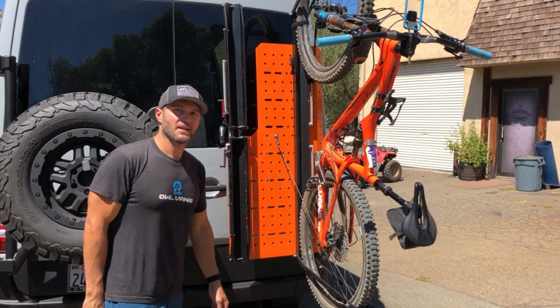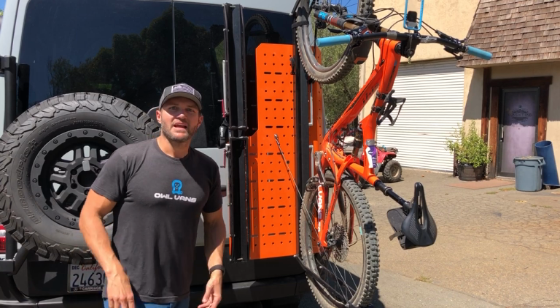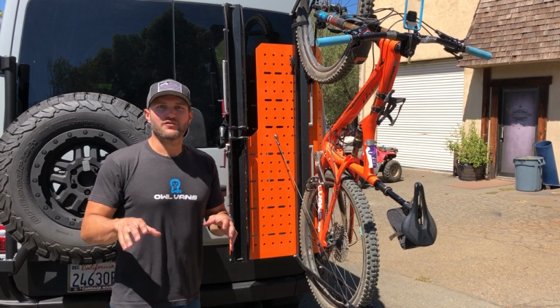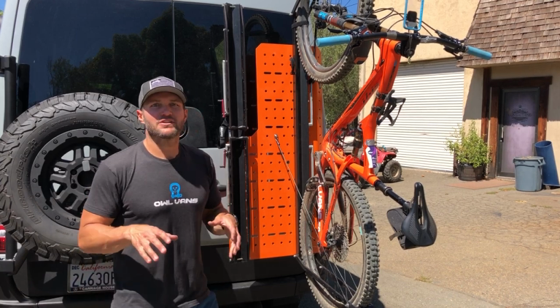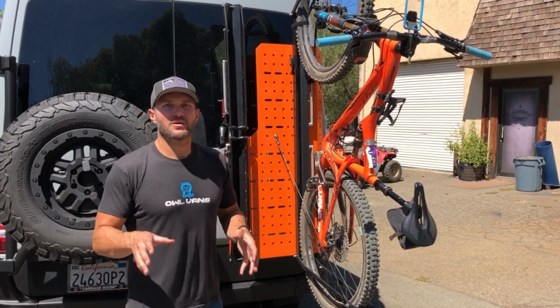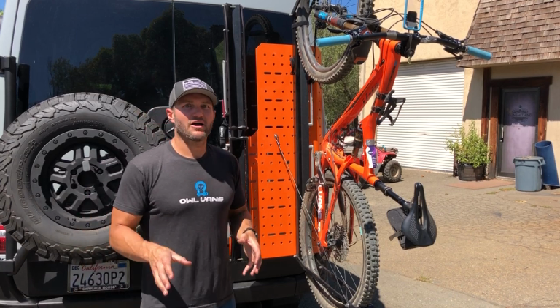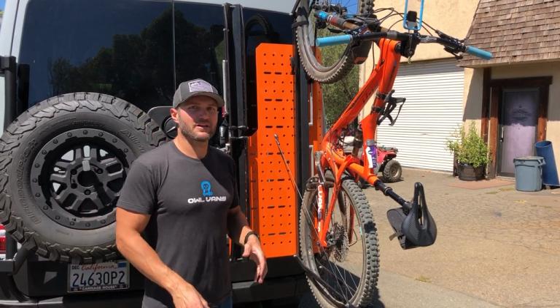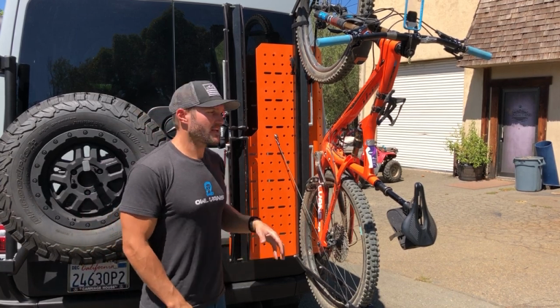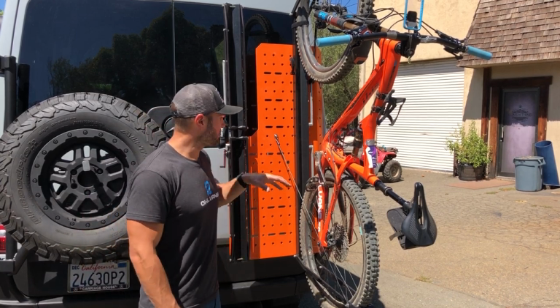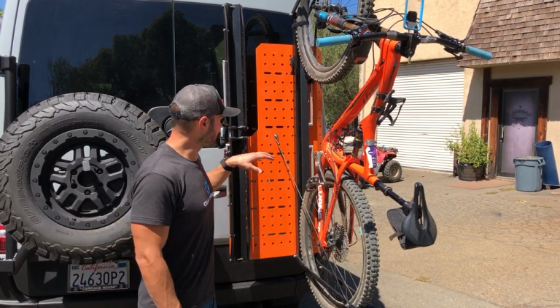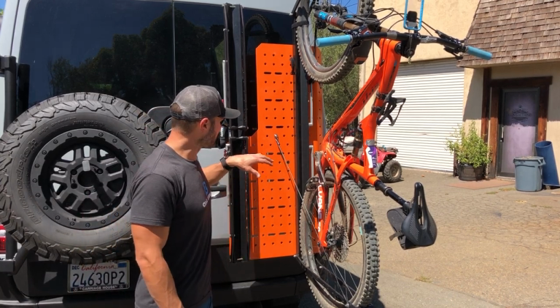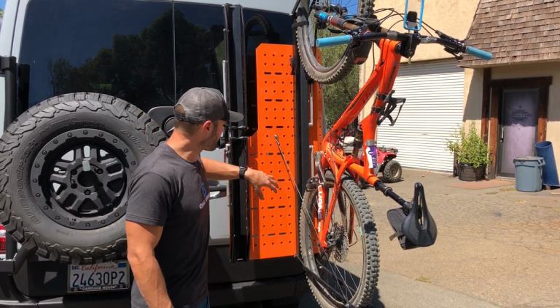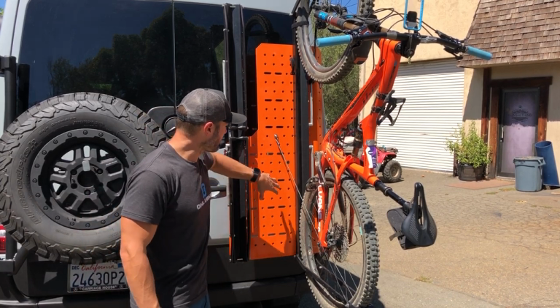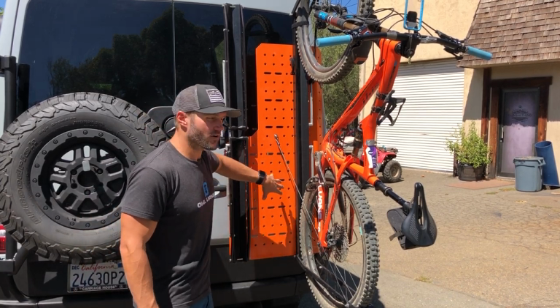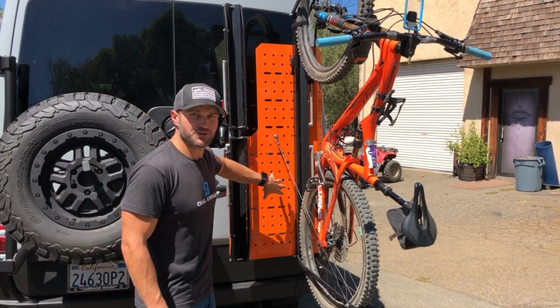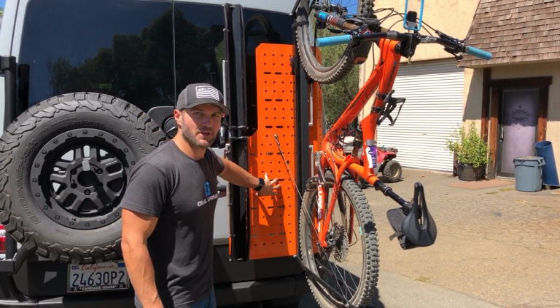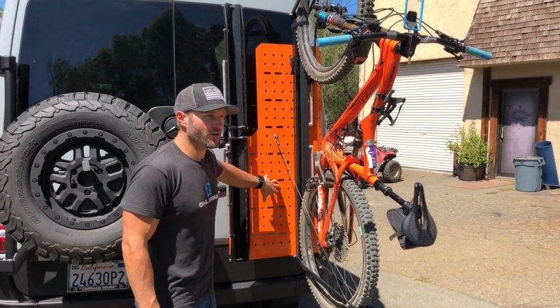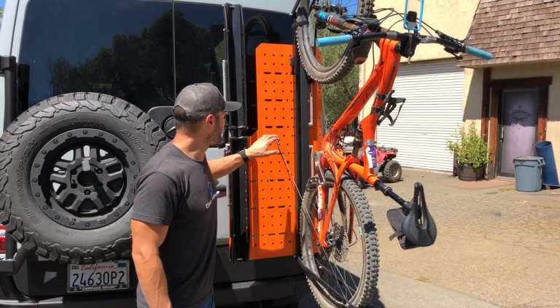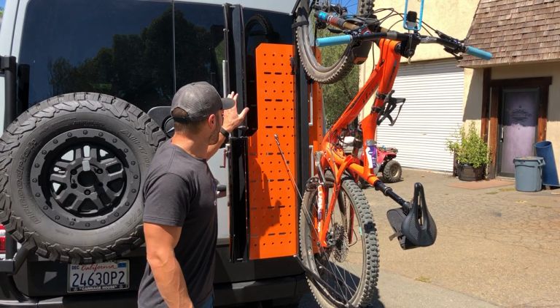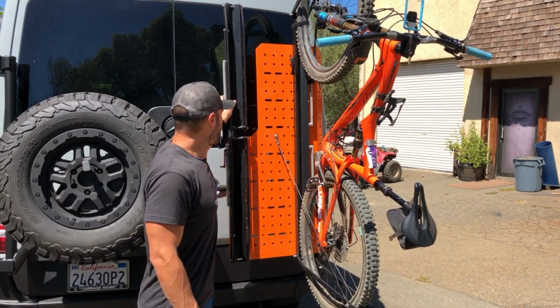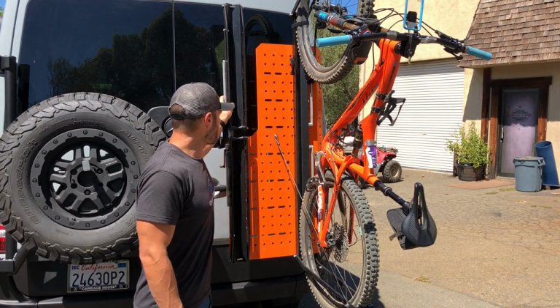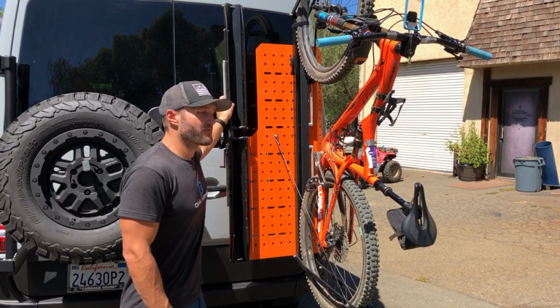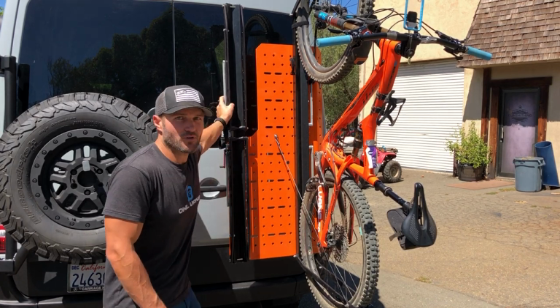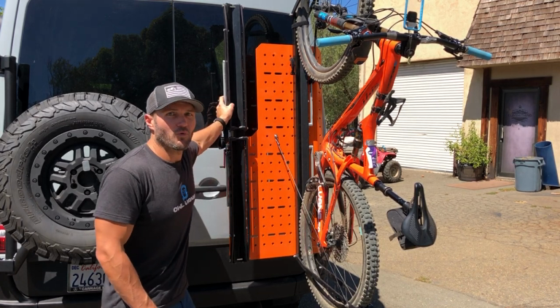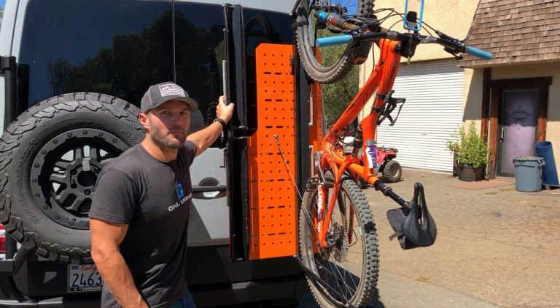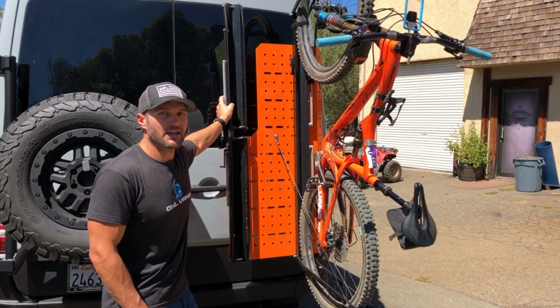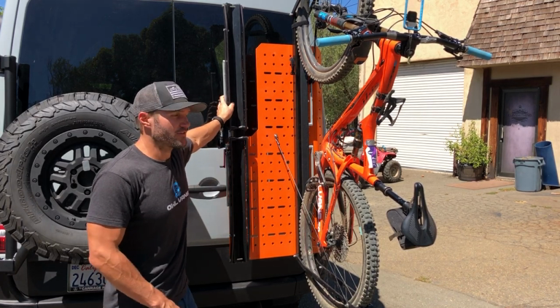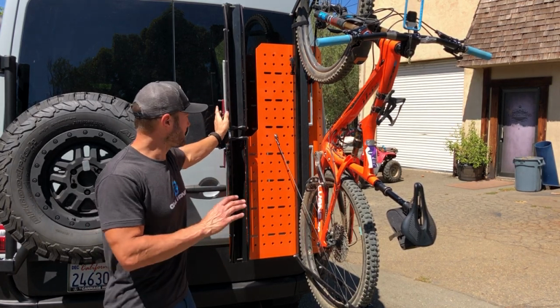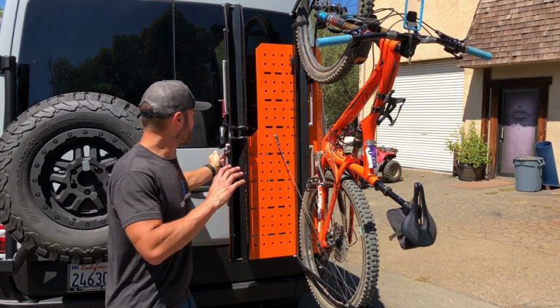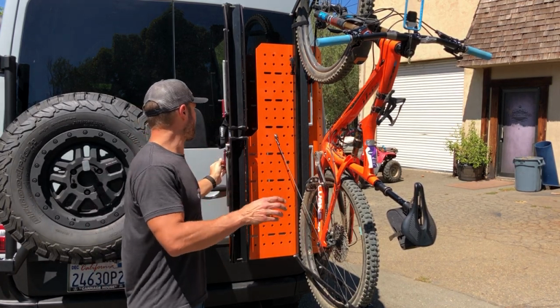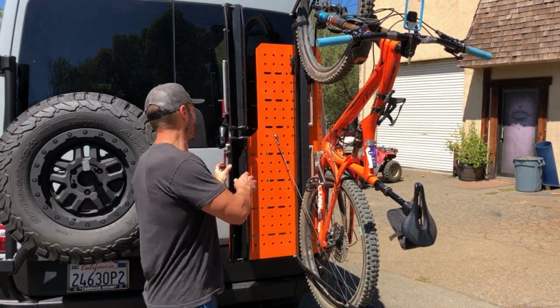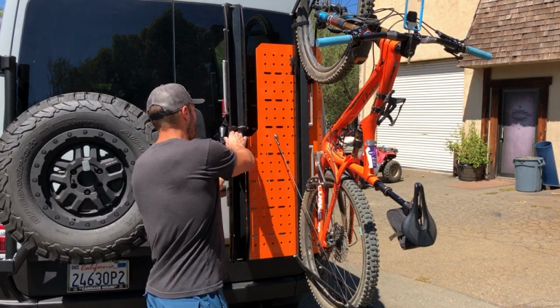Hey everybody, John with Owl Vans. Today I want to tell you a little bit about our Sherpa carrier and some vertical One-Up bike carriers. These things are fantastic.